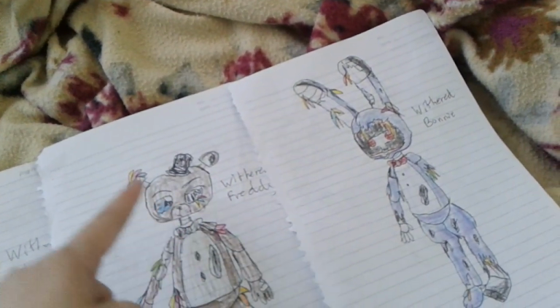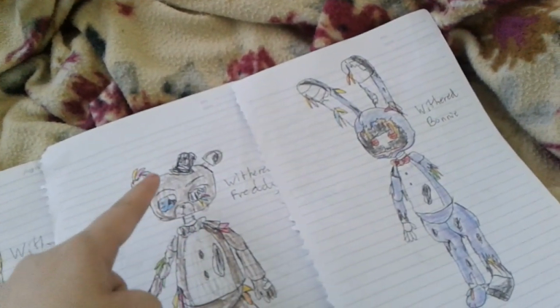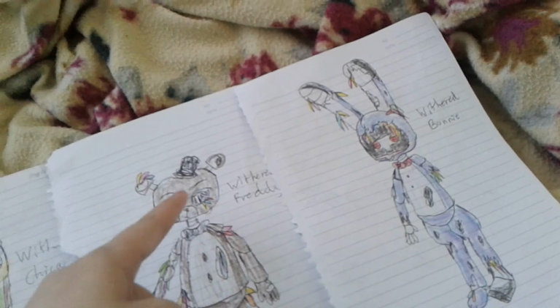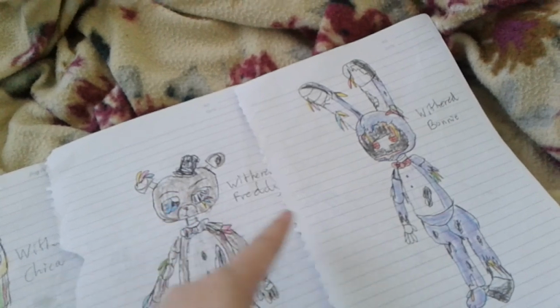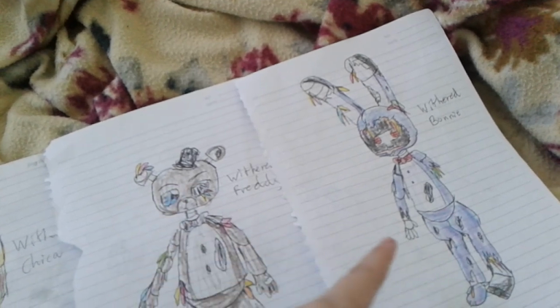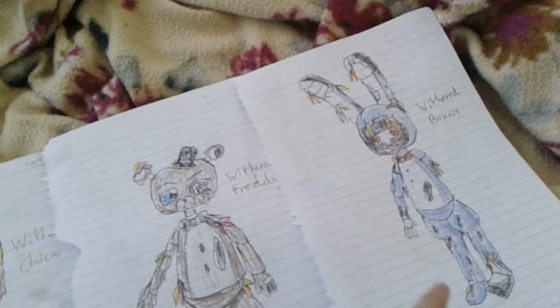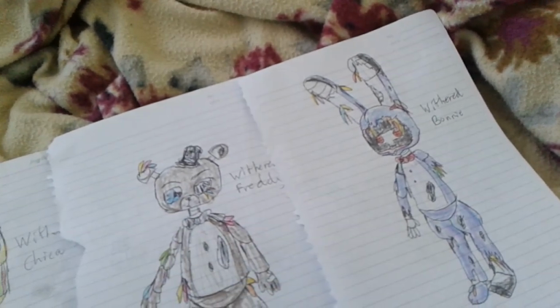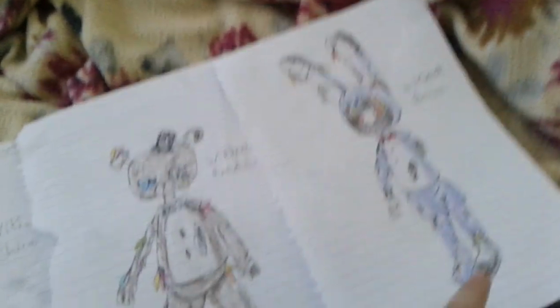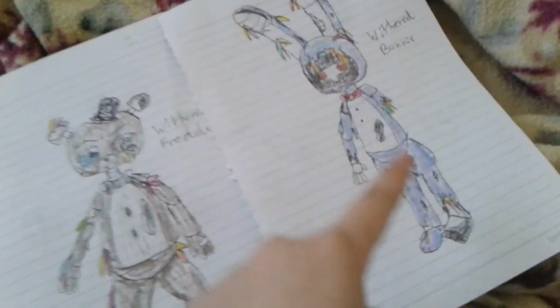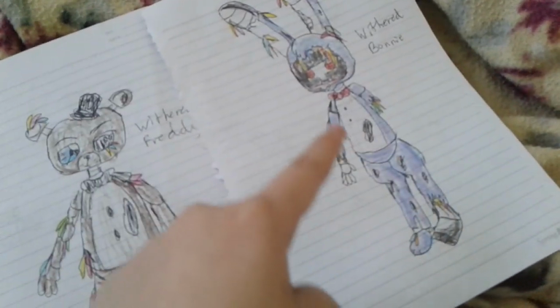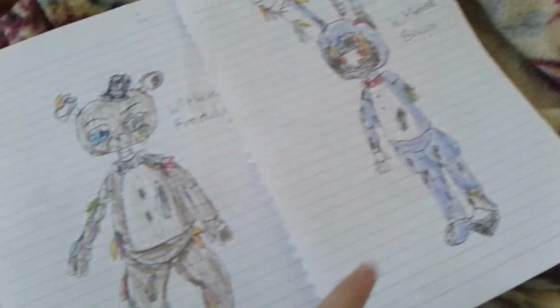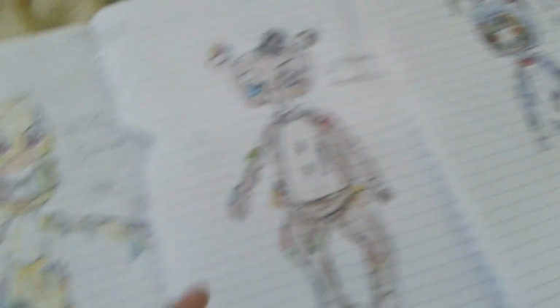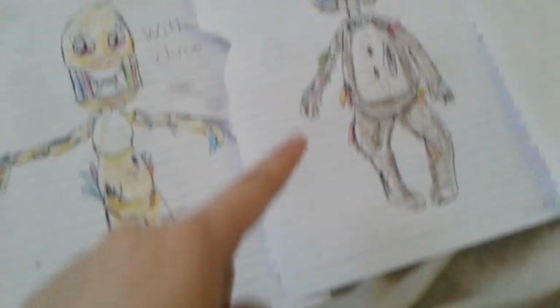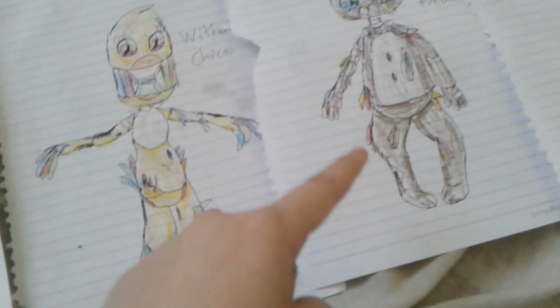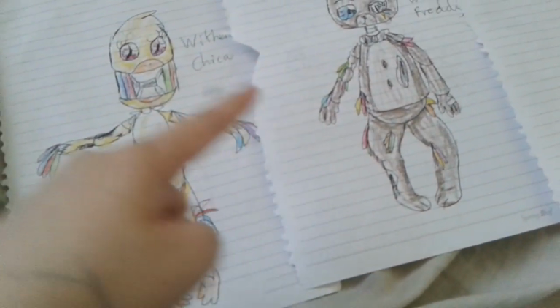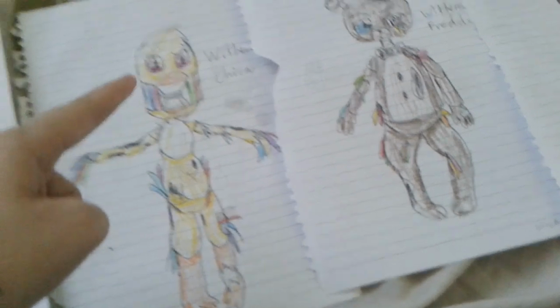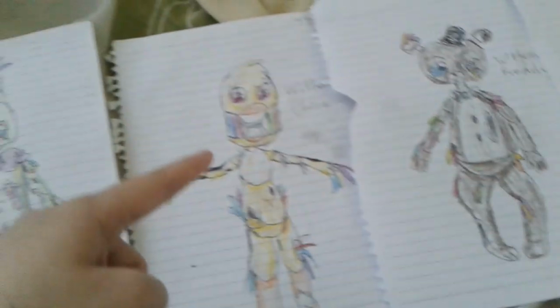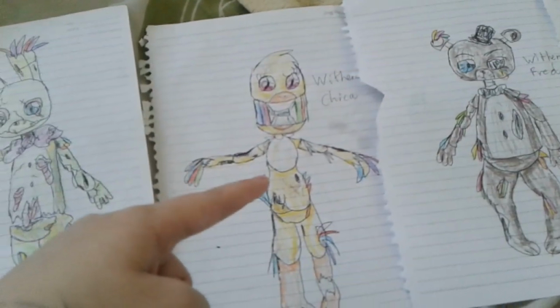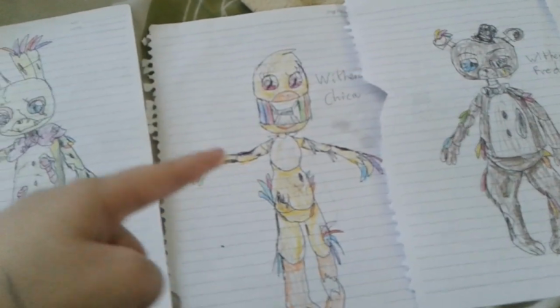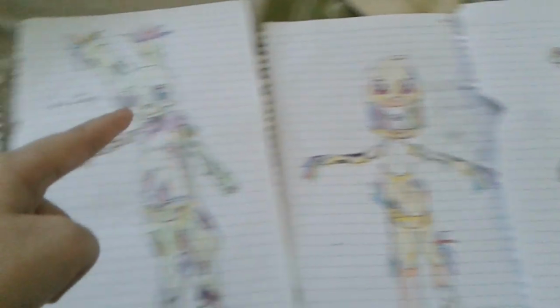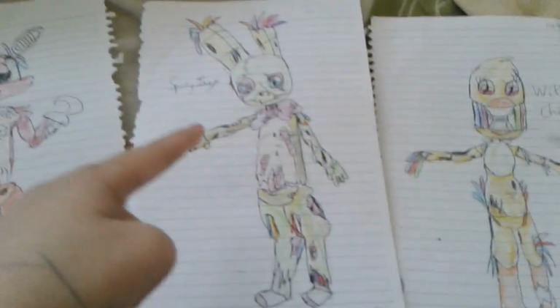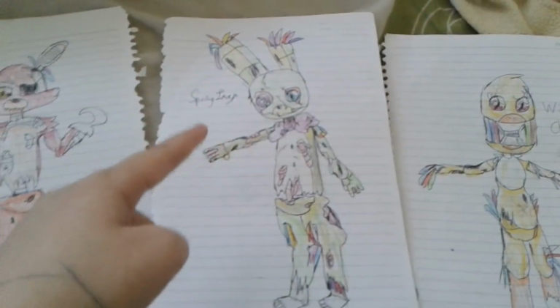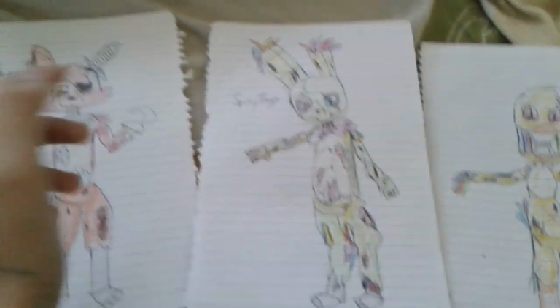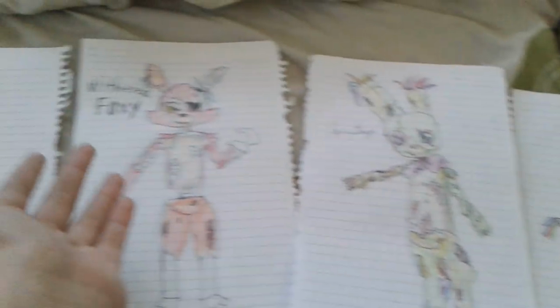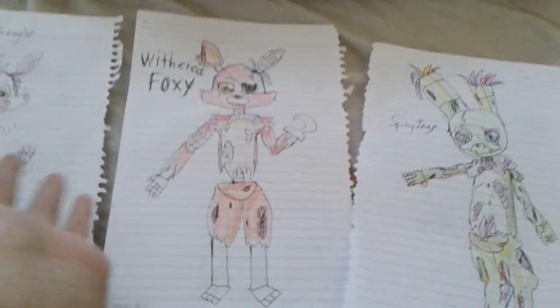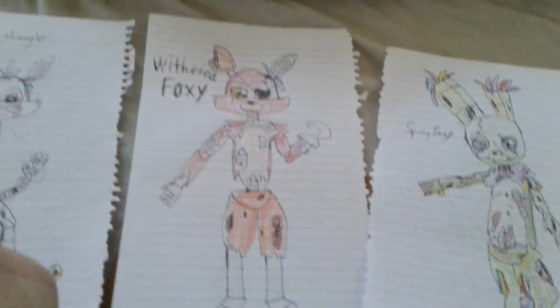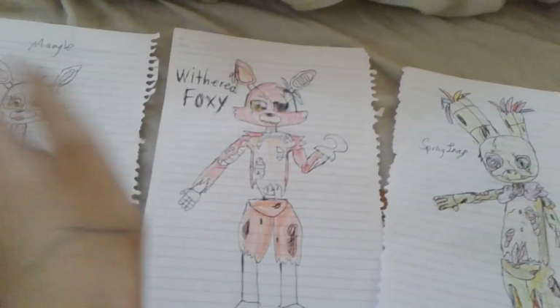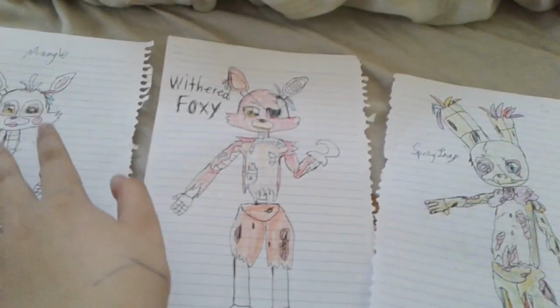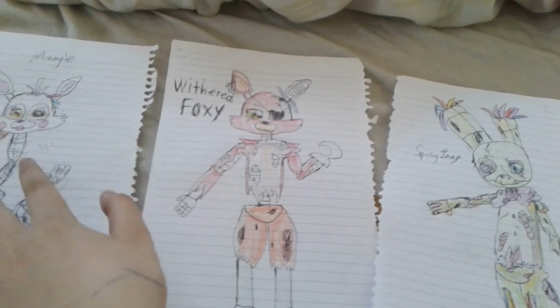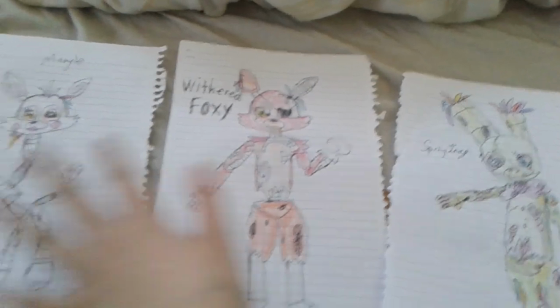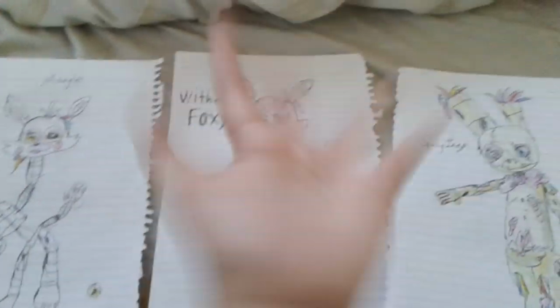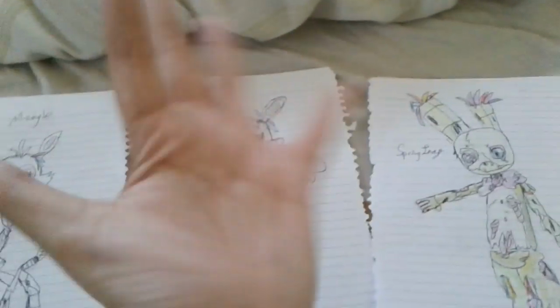I'll really show you how I draw these guys. I just colored them with crayon, so that's it. That's all for today, folks. Bye!